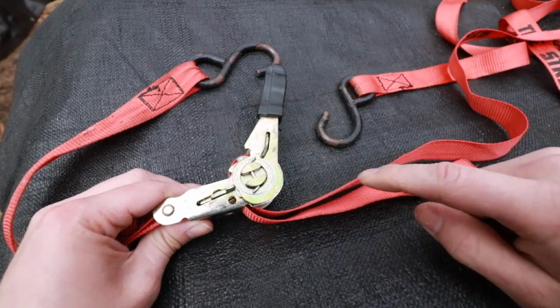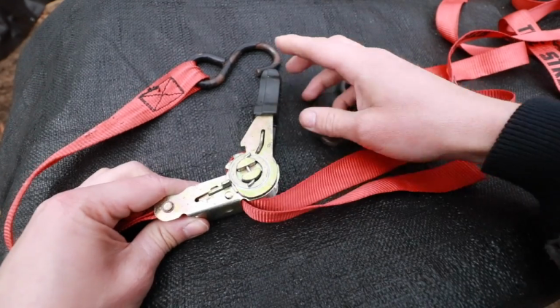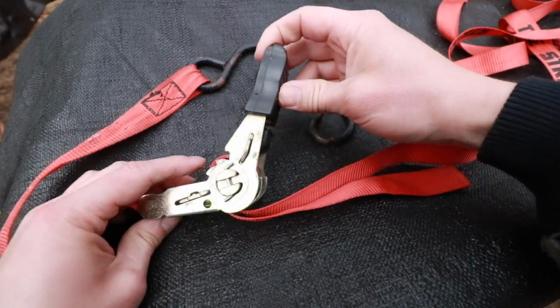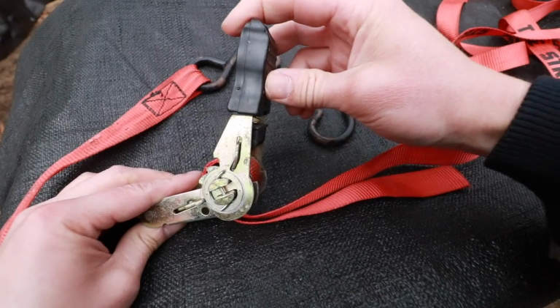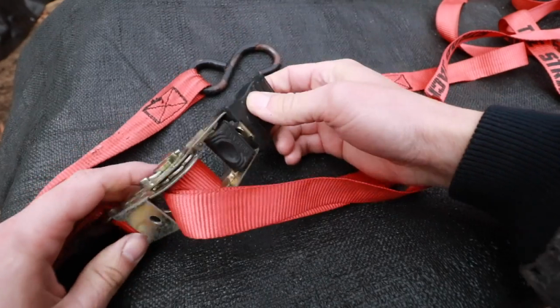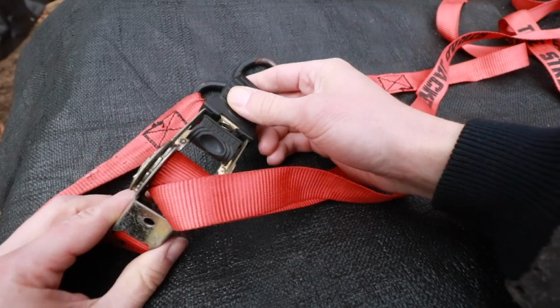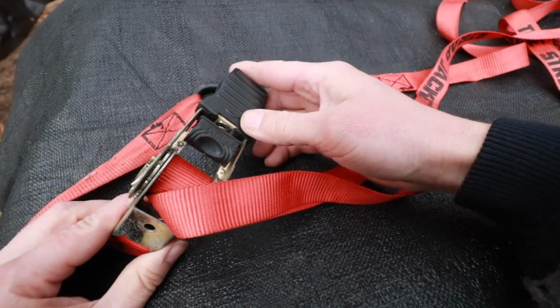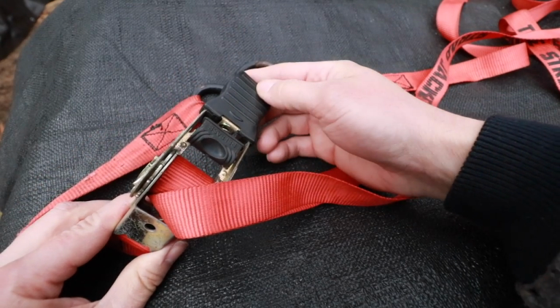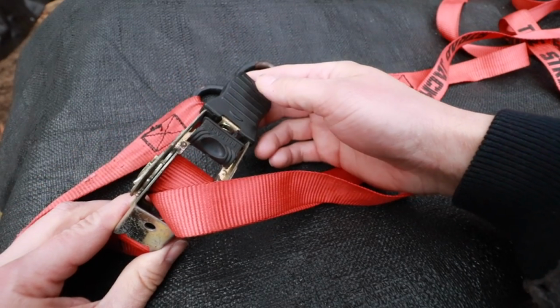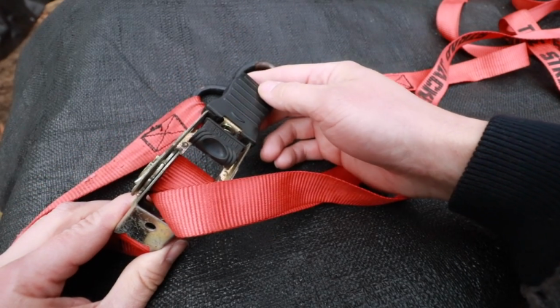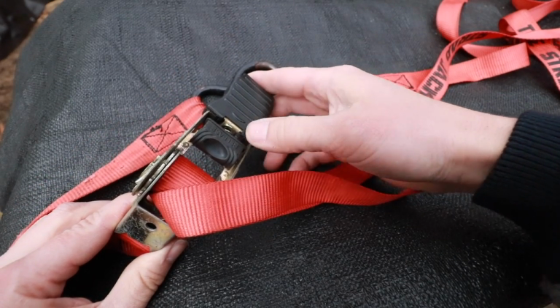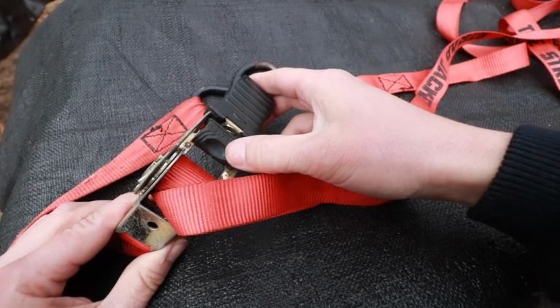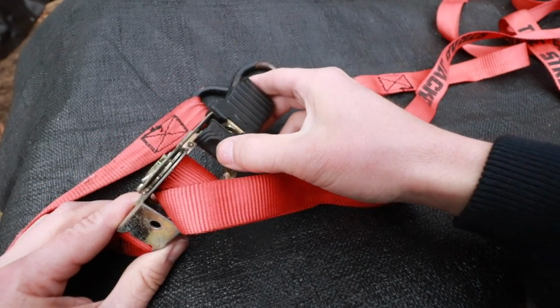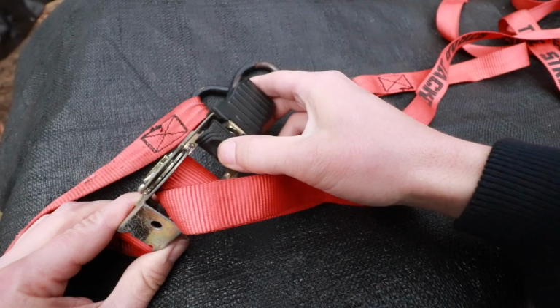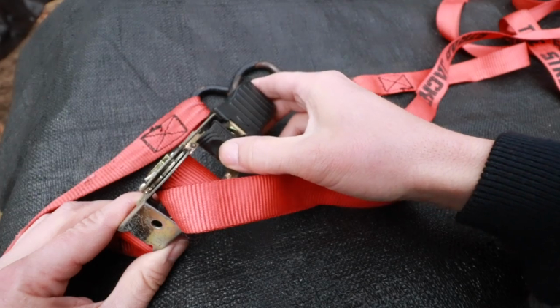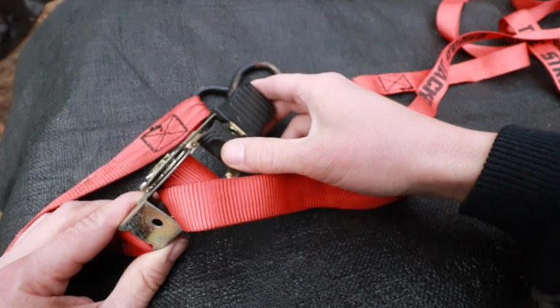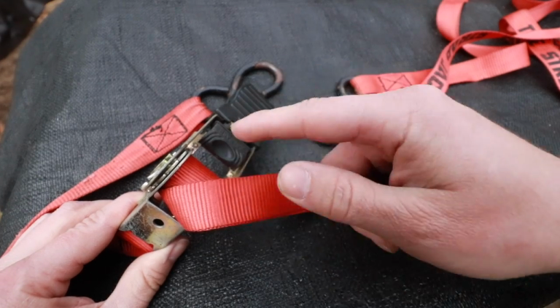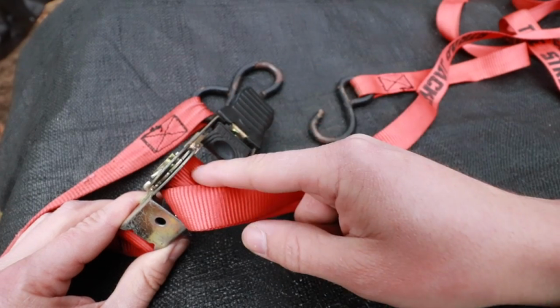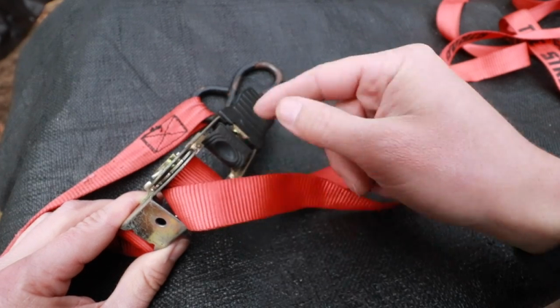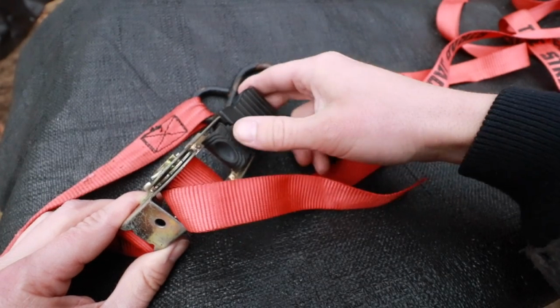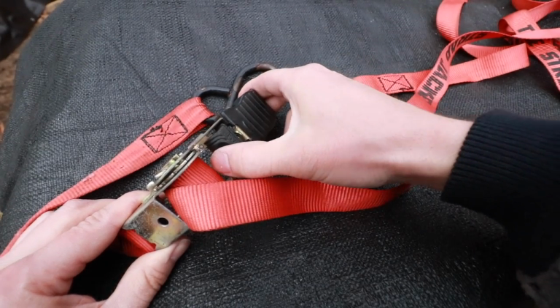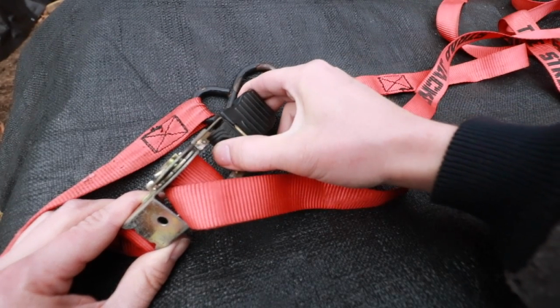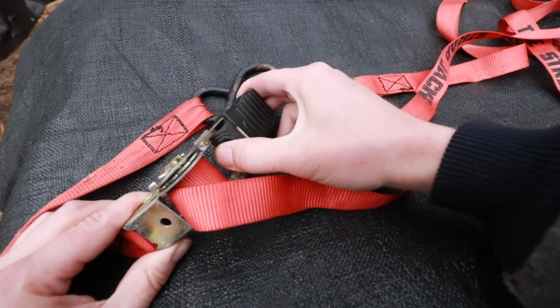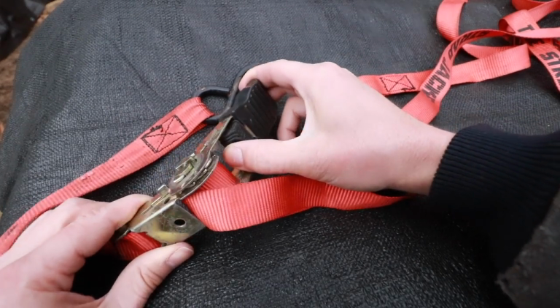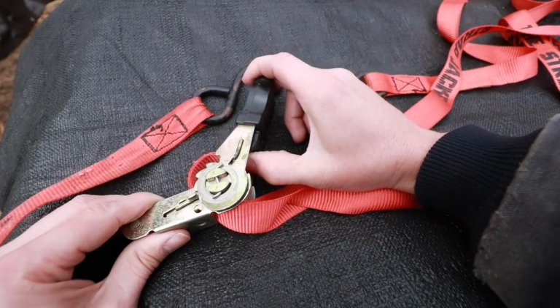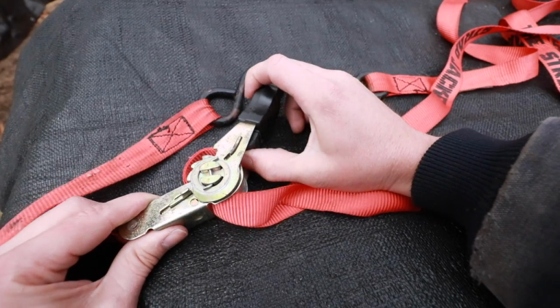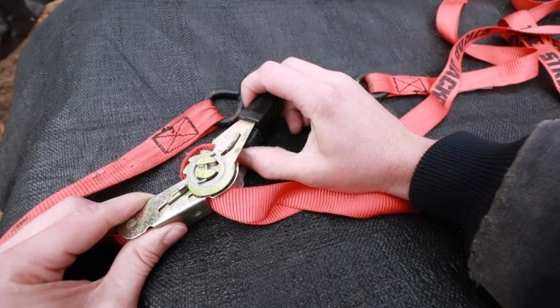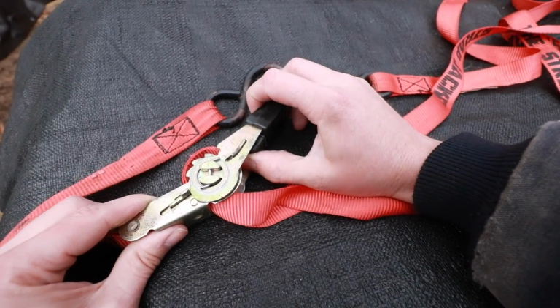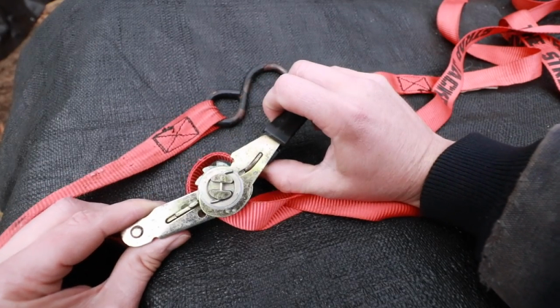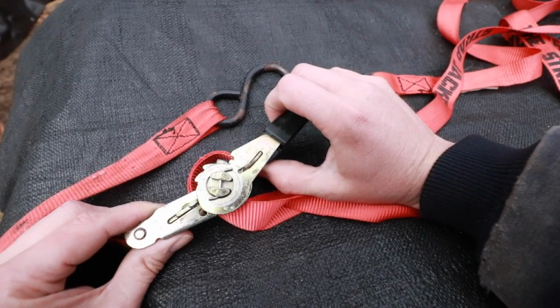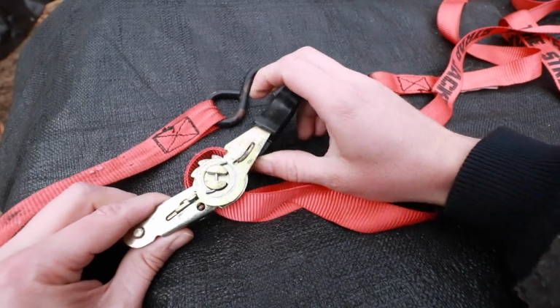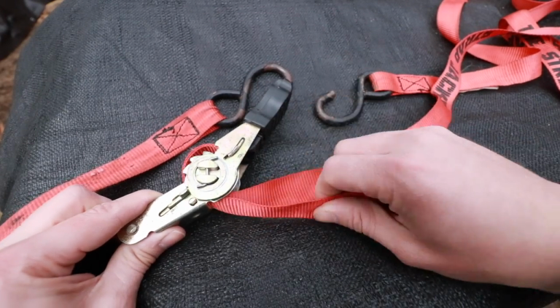Now on the ratcheting side, beneath the top of the ratcheting handle we have this release lever. So if you want to unspool this, basically lift up on this release tab — what you're going to want to do is straighten out the ratcheting mechanism.